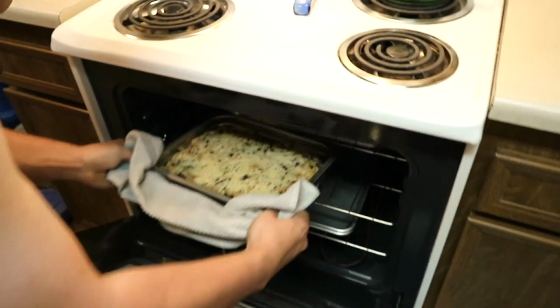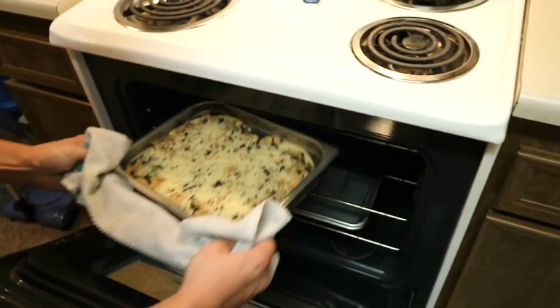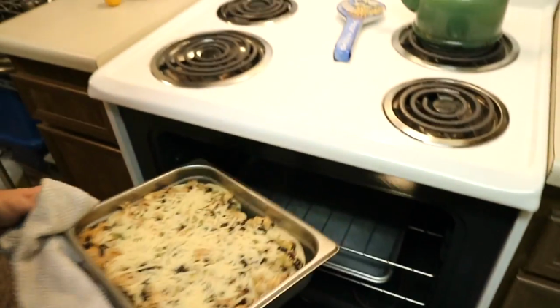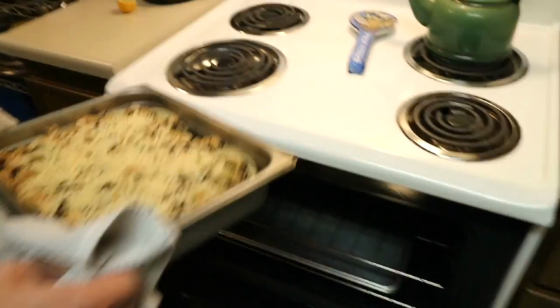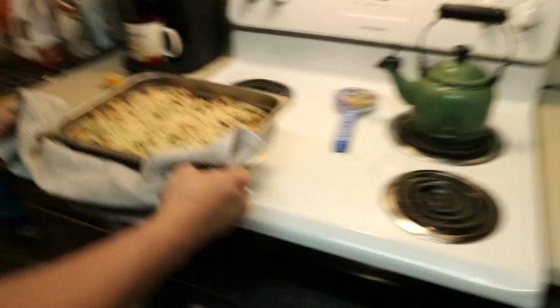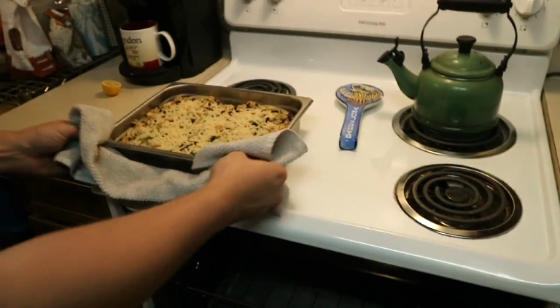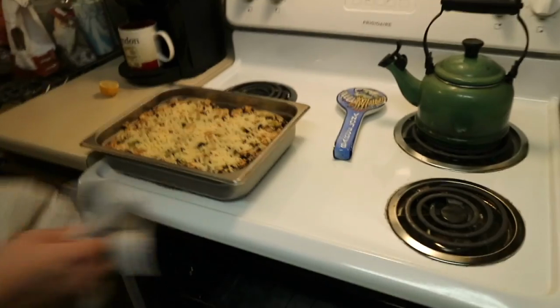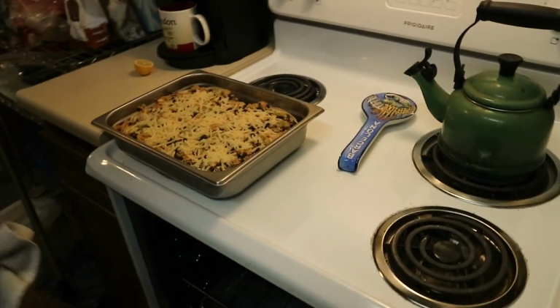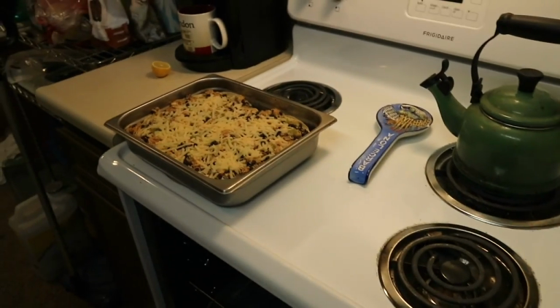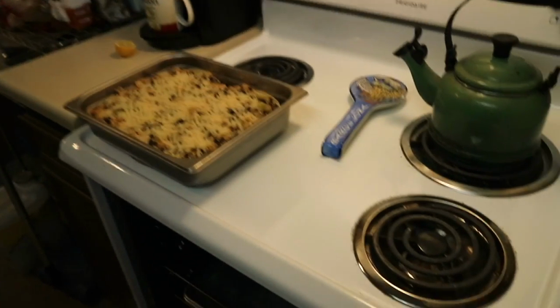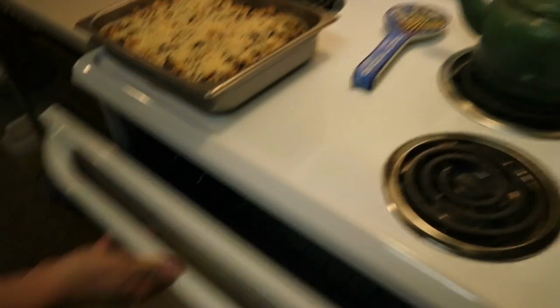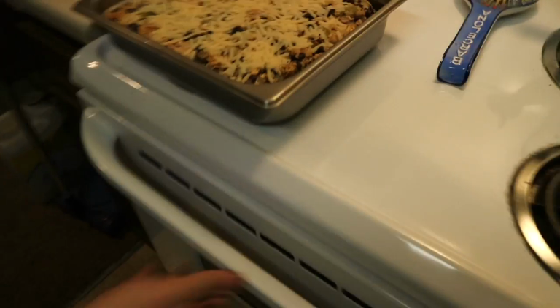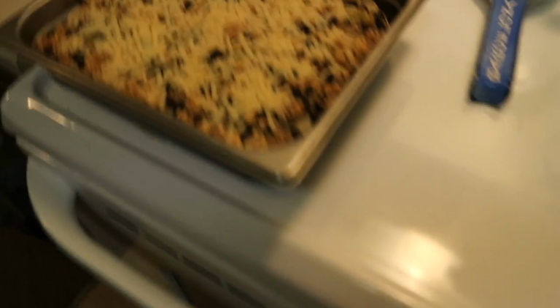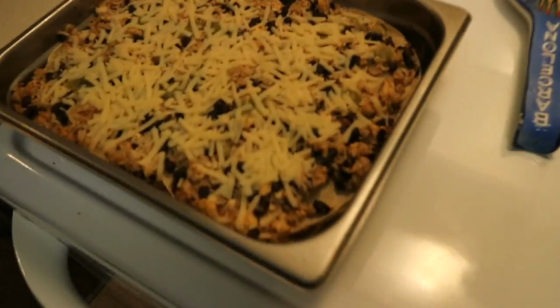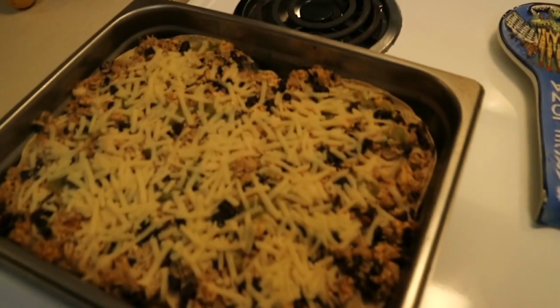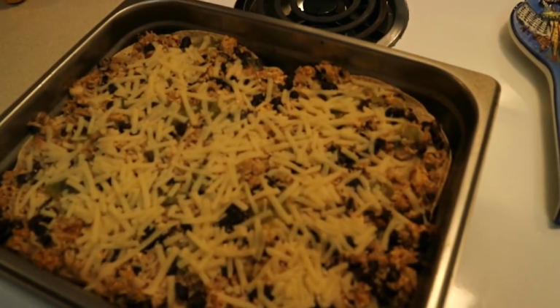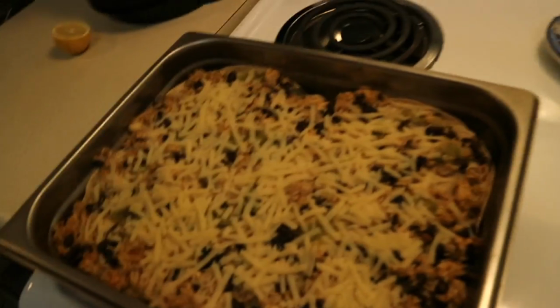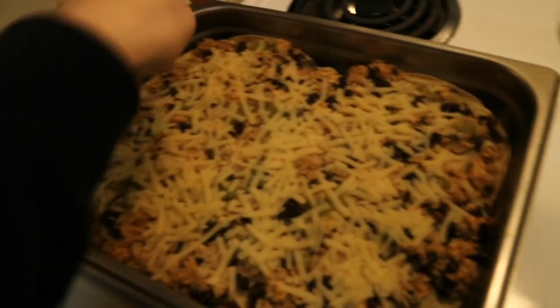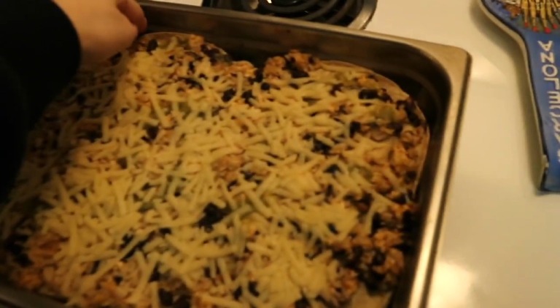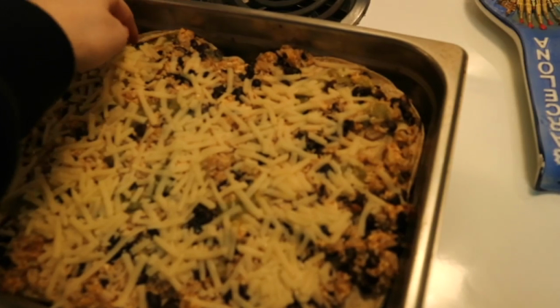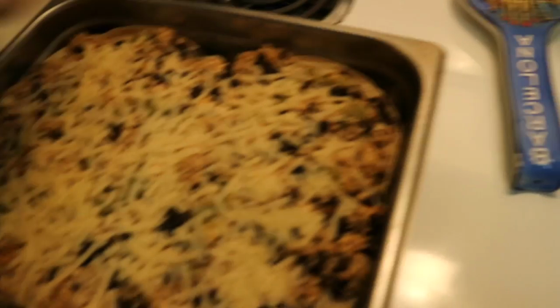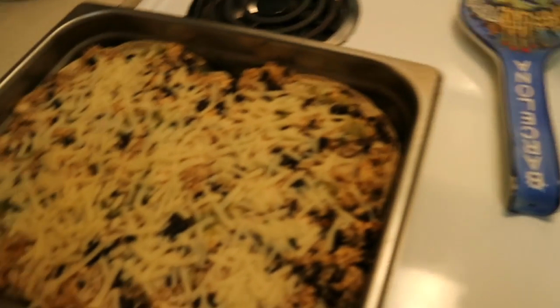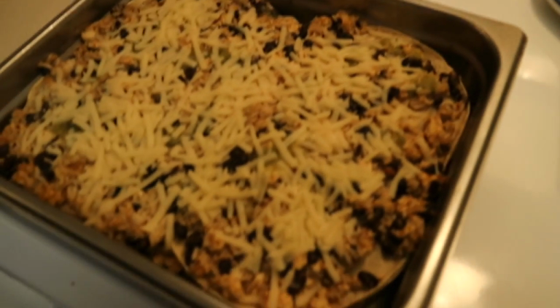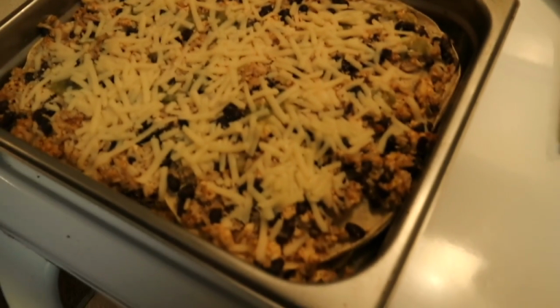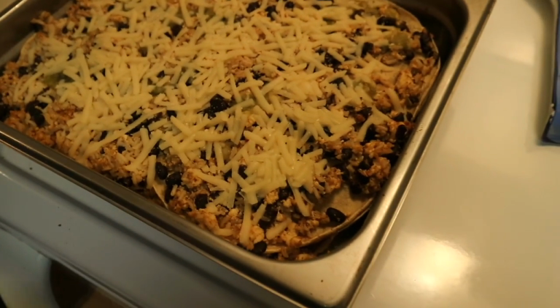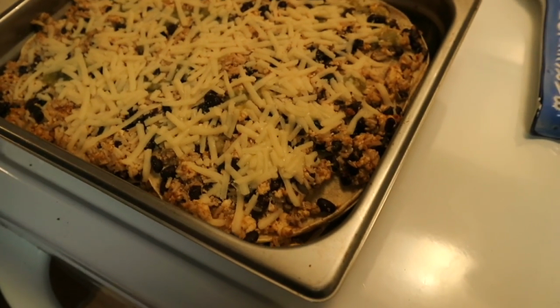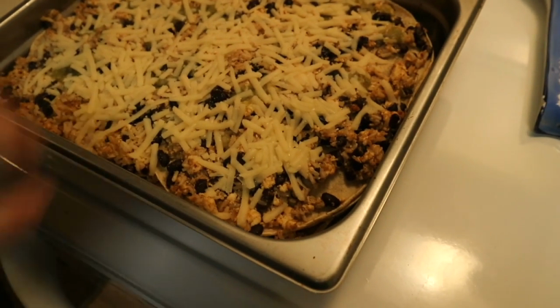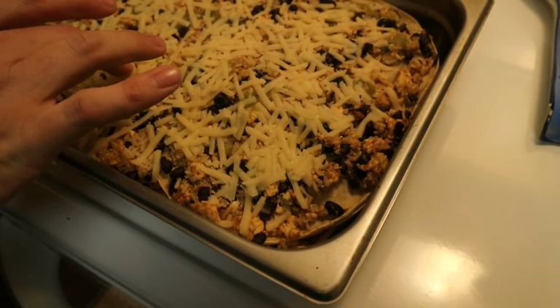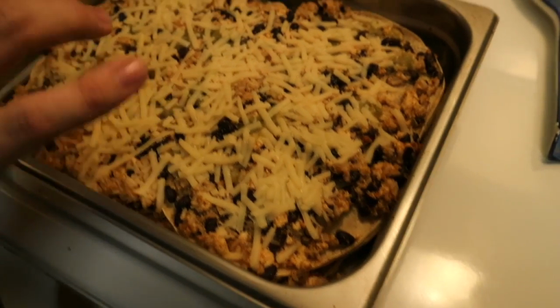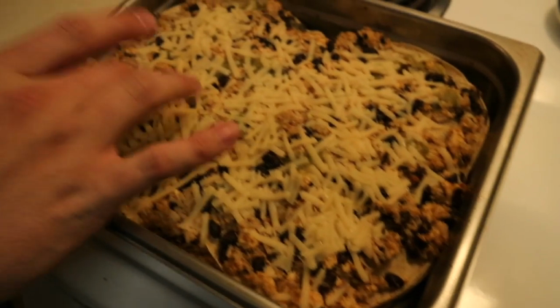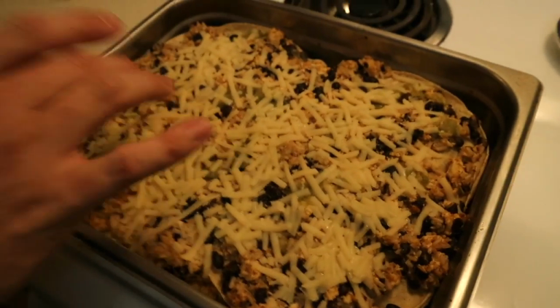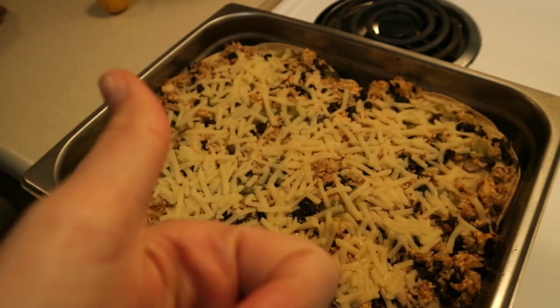Oh yes, guys! Let's take a look at this. Do you think it needs a little longer? I think it's good. I don't want the tortillas to get too crispy, so I think we're good, guys.